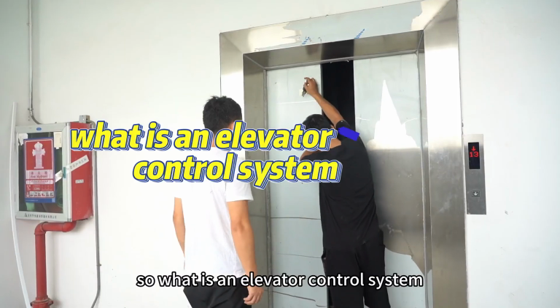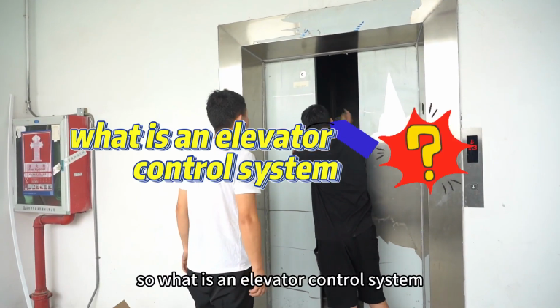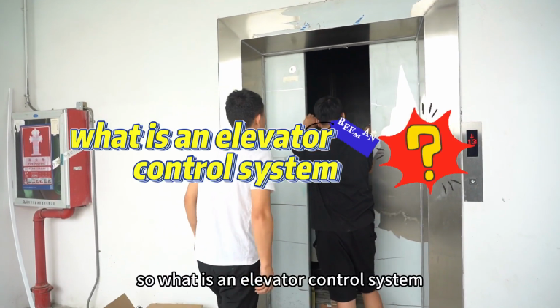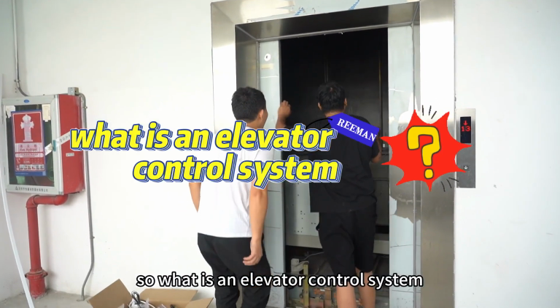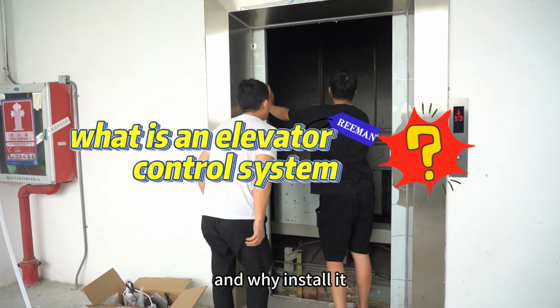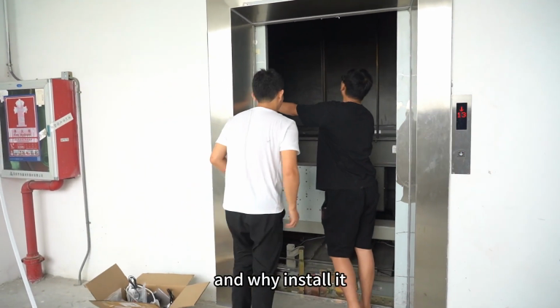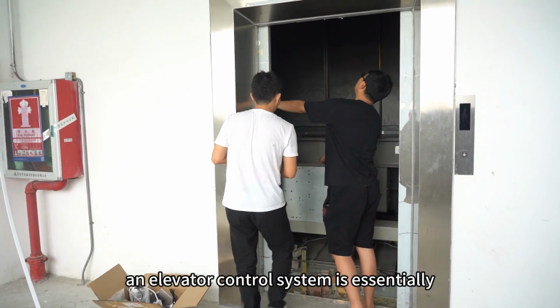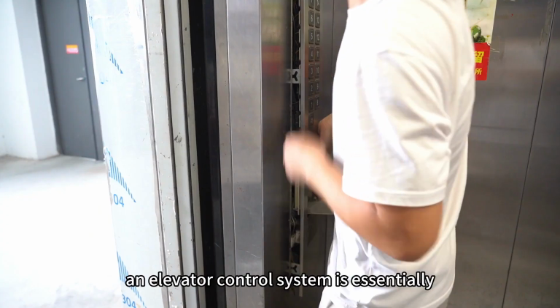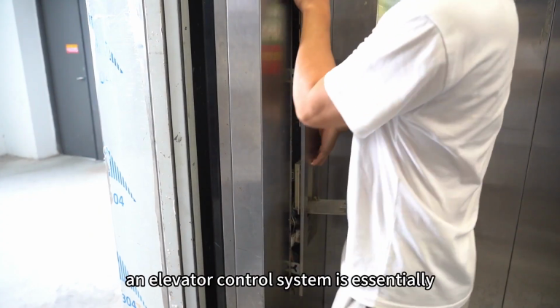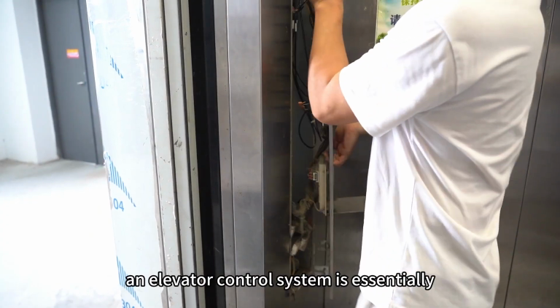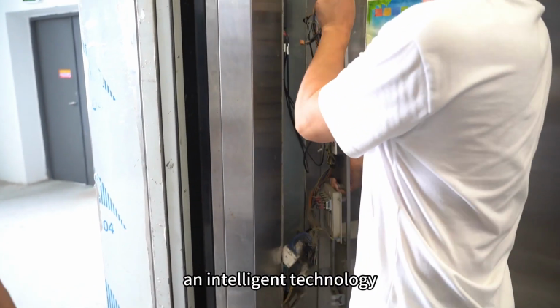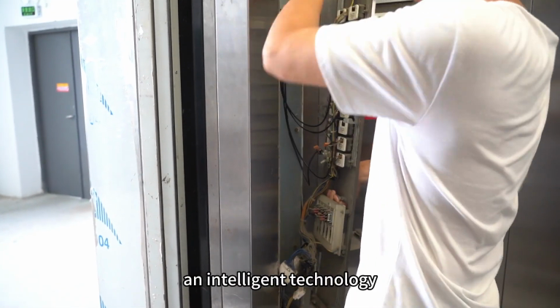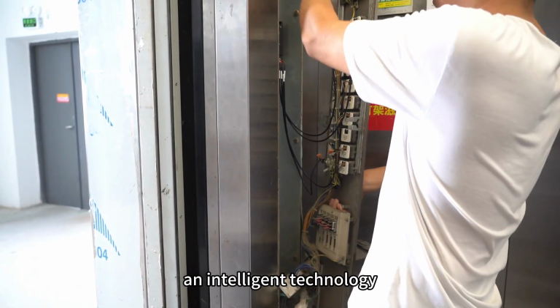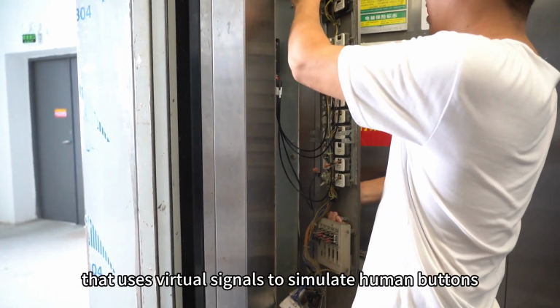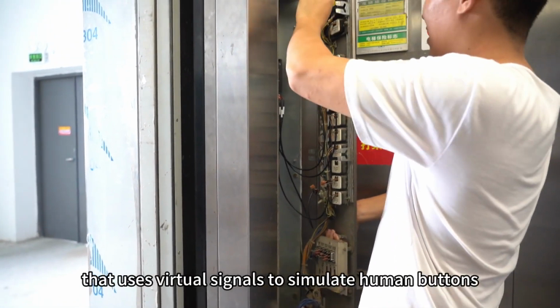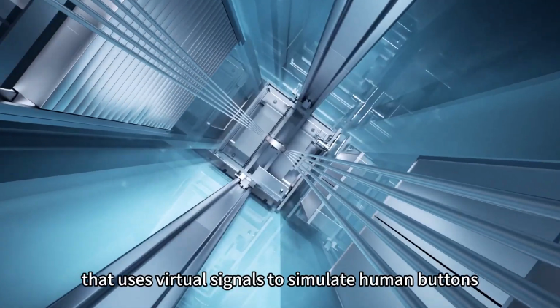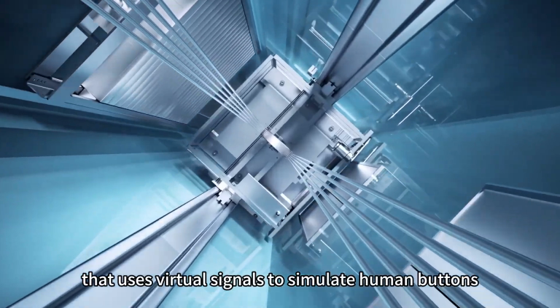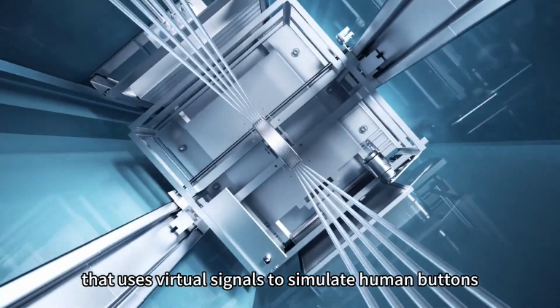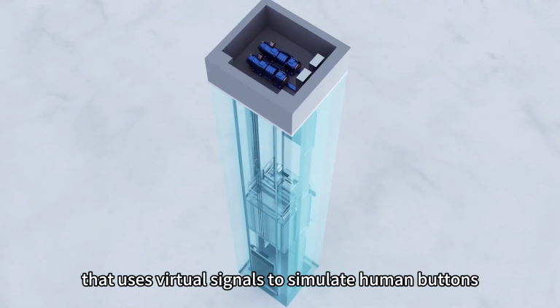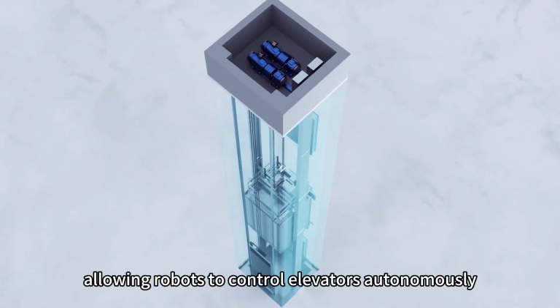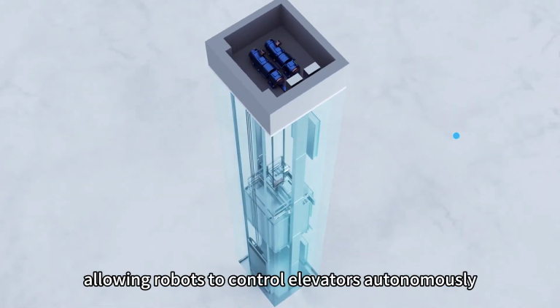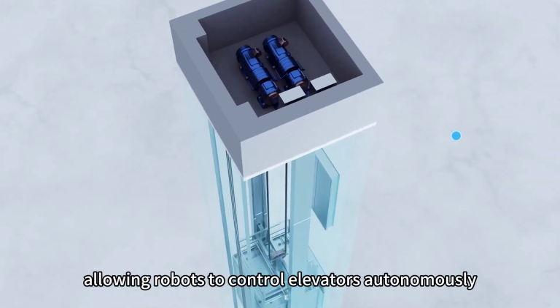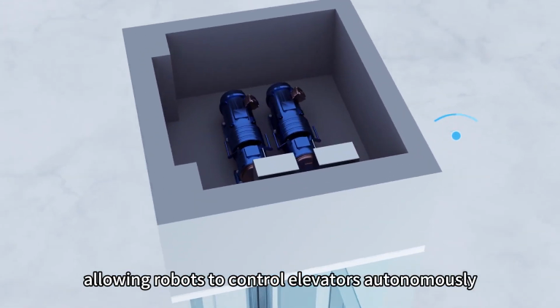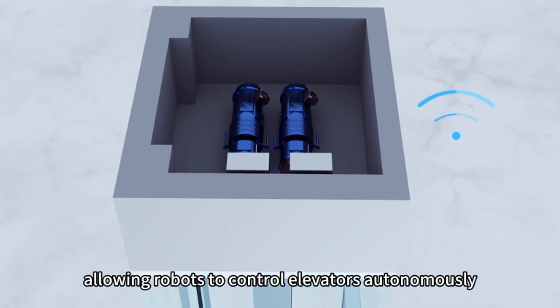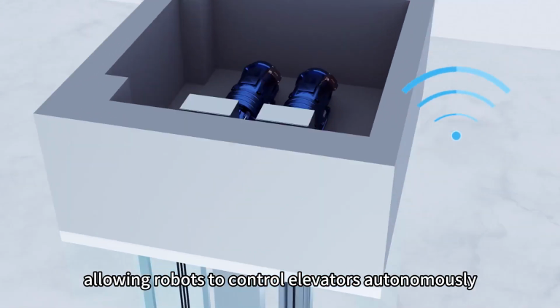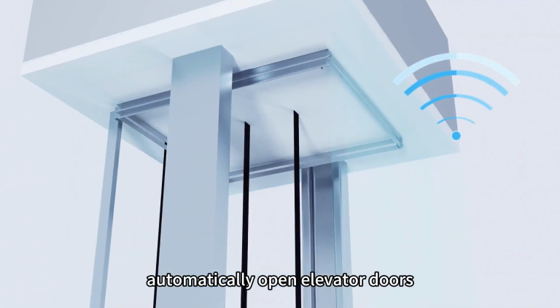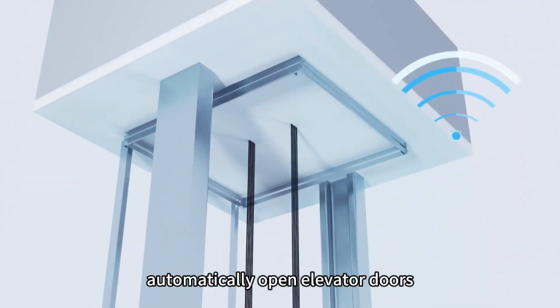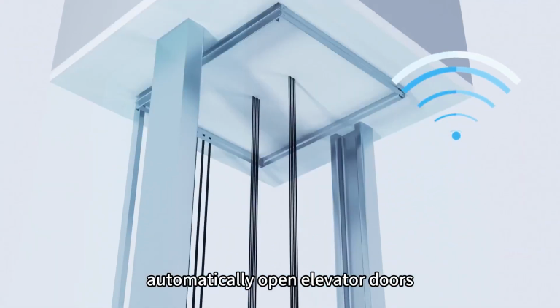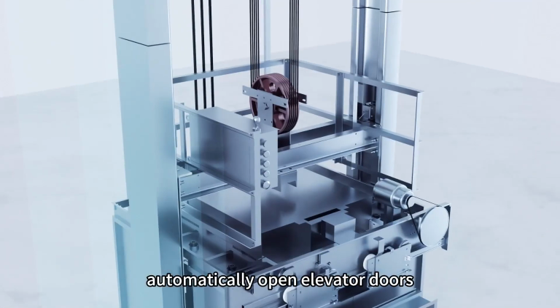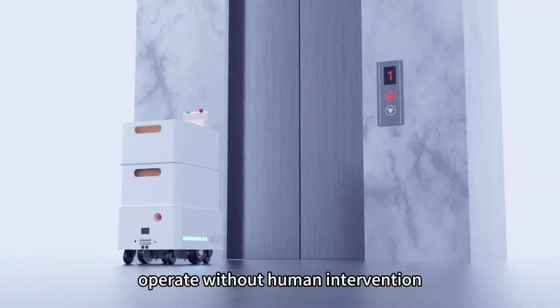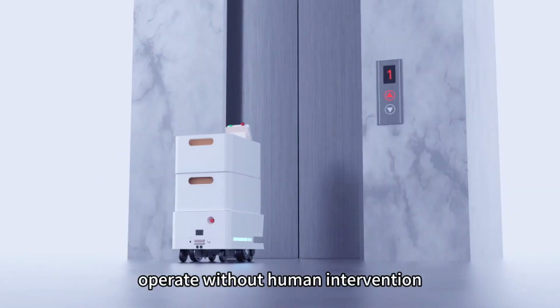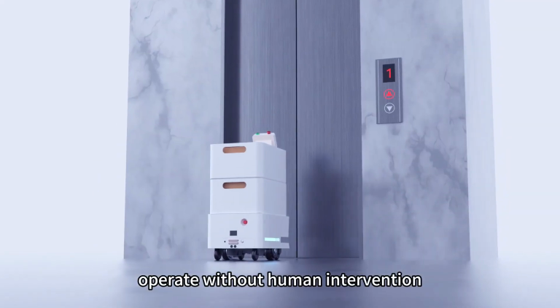So, what is an elevator control system, and why install it? An elevator control system is essentially an intelligent technology that uses virtual signals to simulate human buttons, allowing robots to control elevators autonomously, automatically open elevator doors, and operate without human intervention.